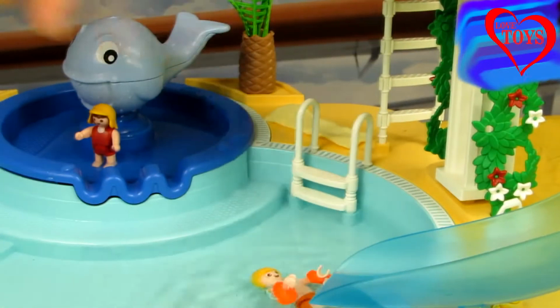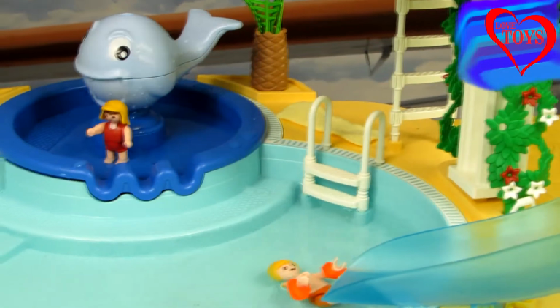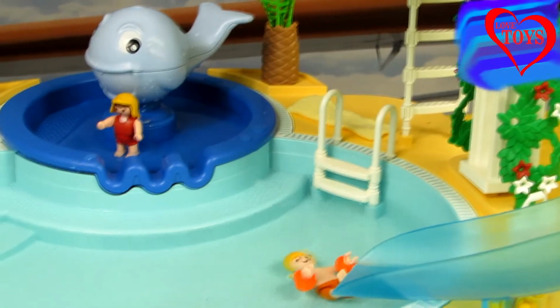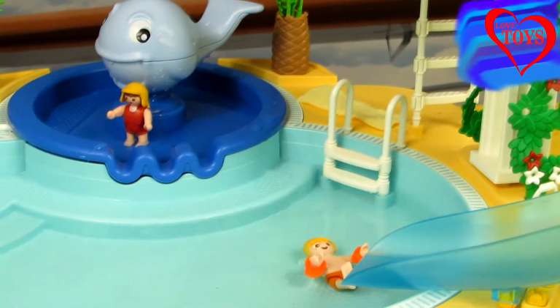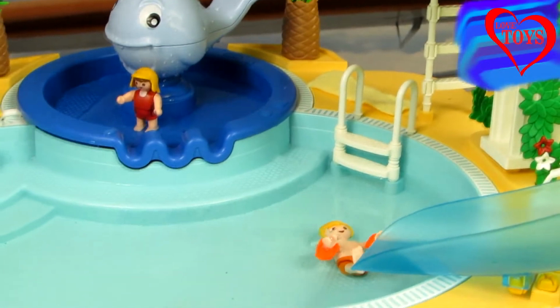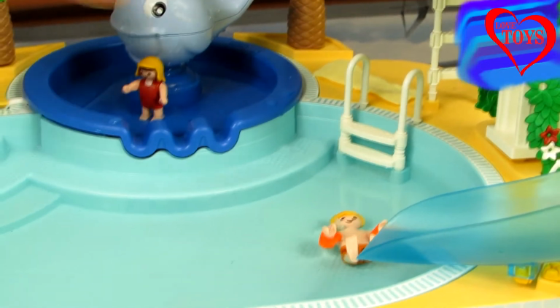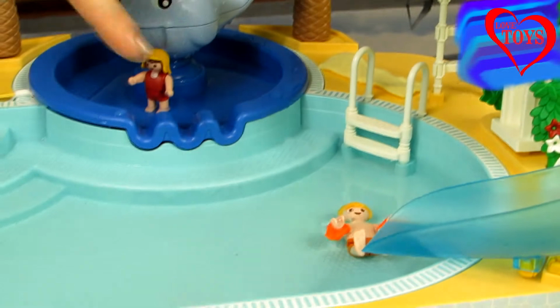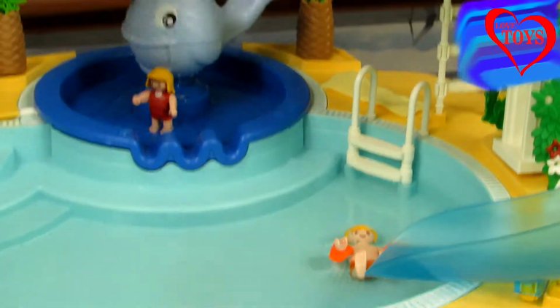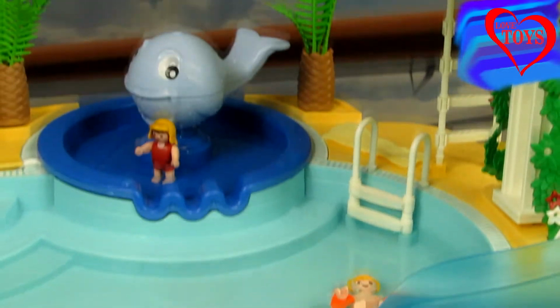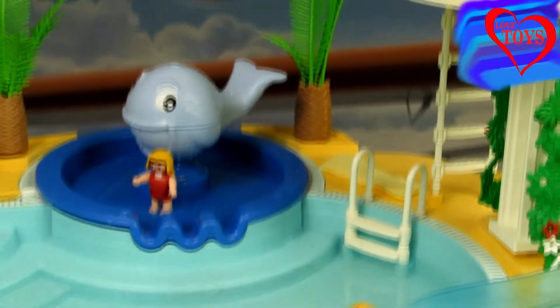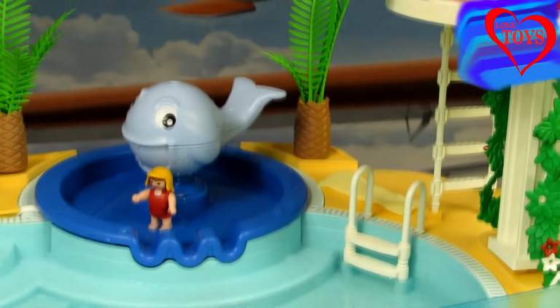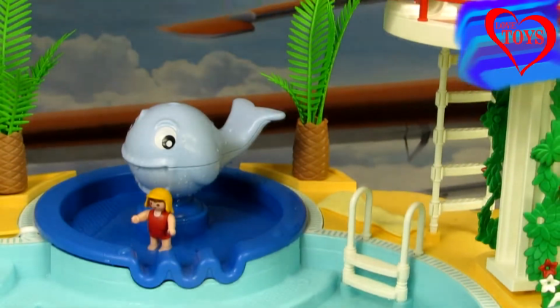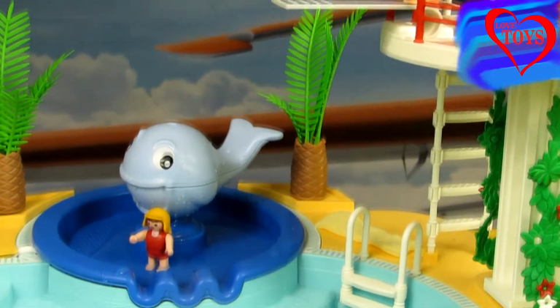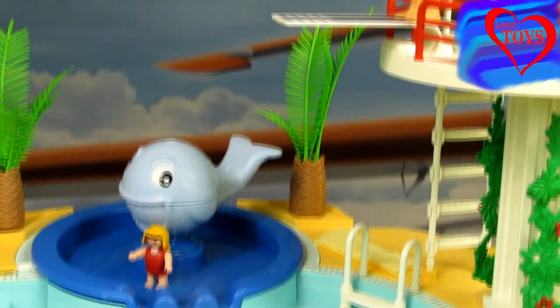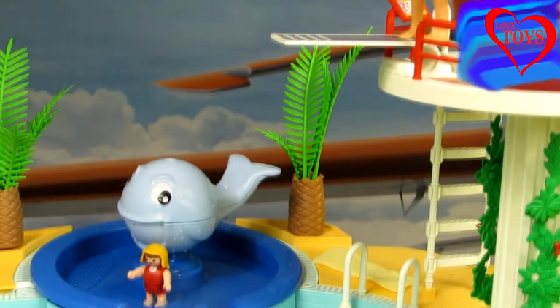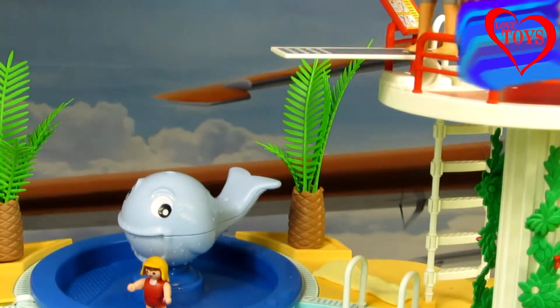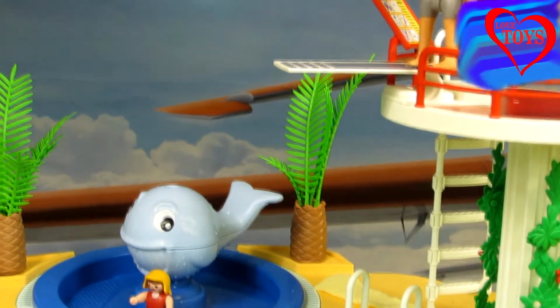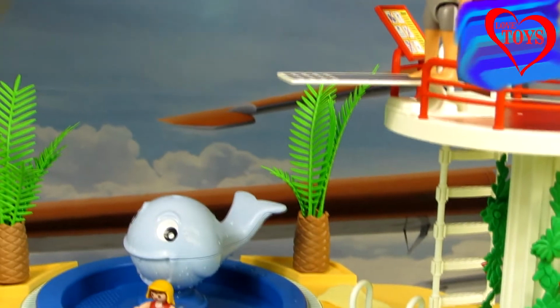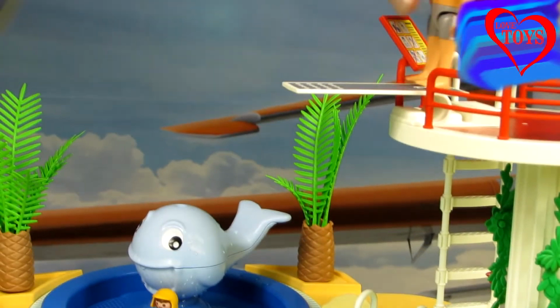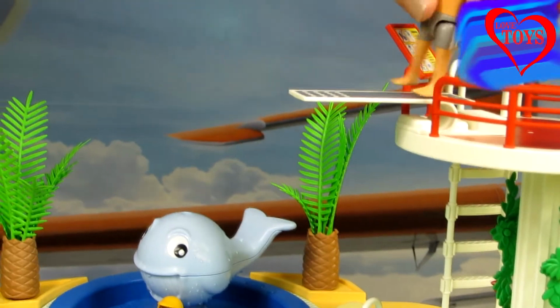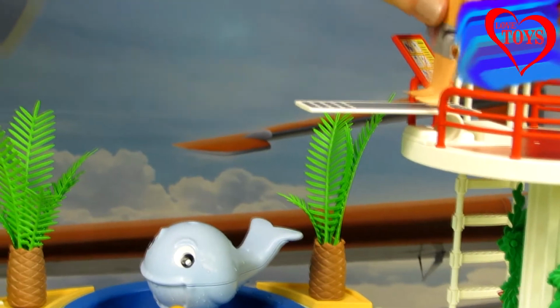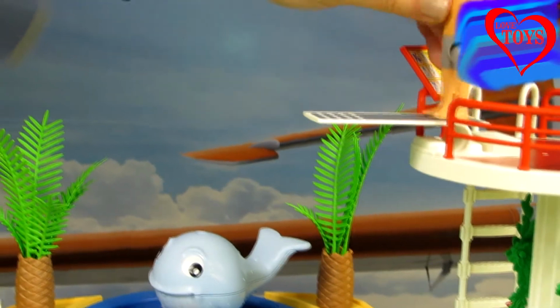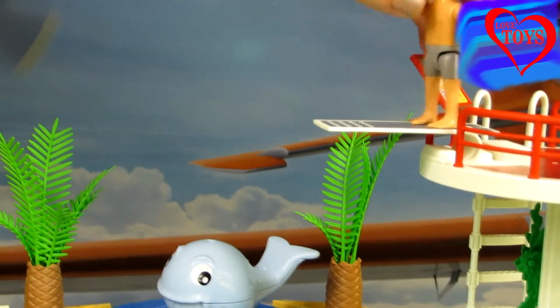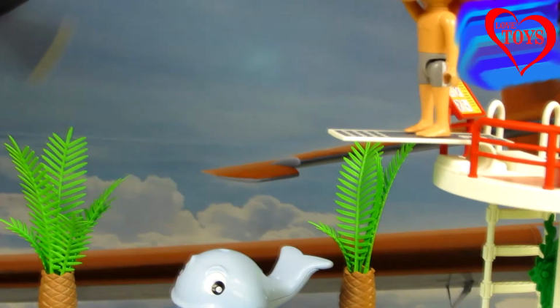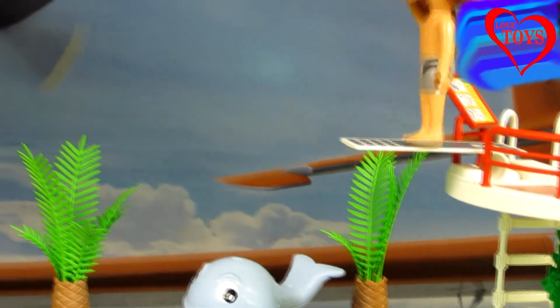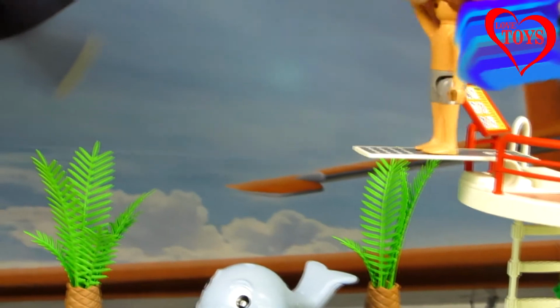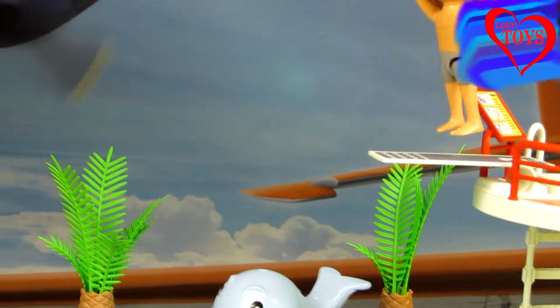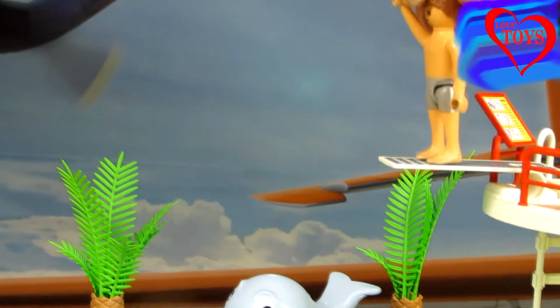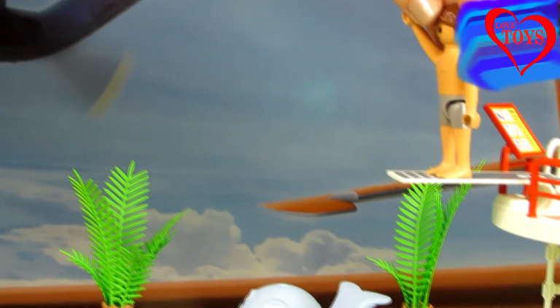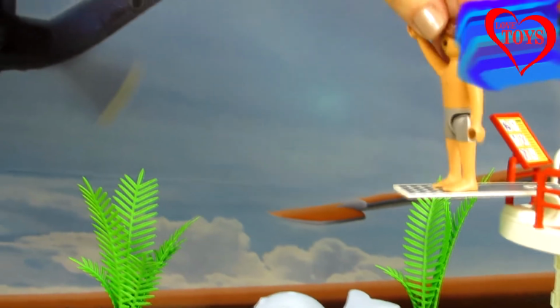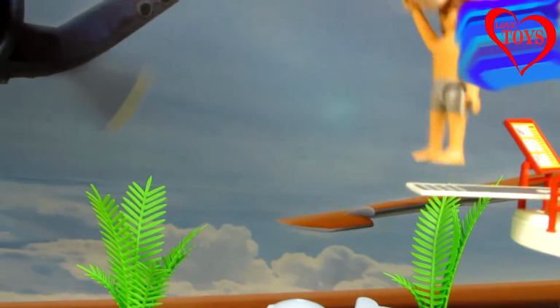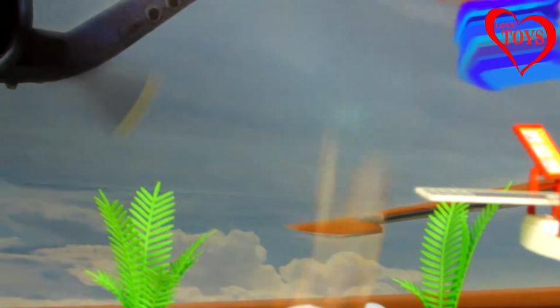Yay, here we can see that now he's swimming in the pool, and the dad is gonna join him by jumping from the trampoline.